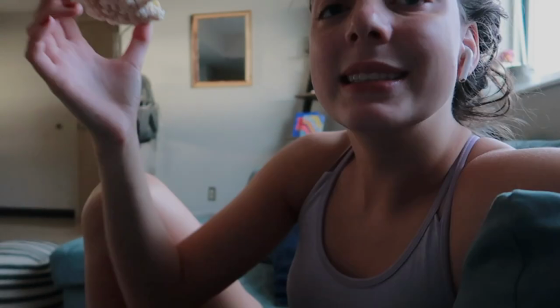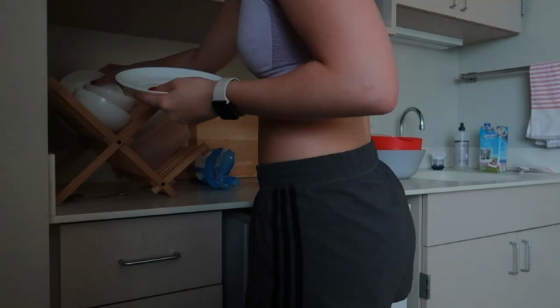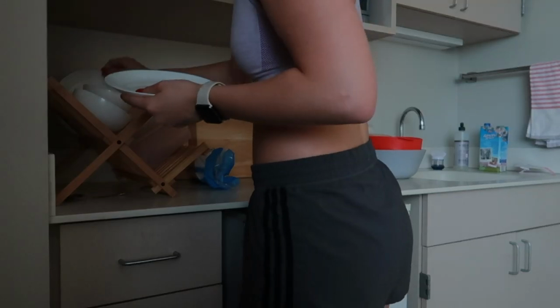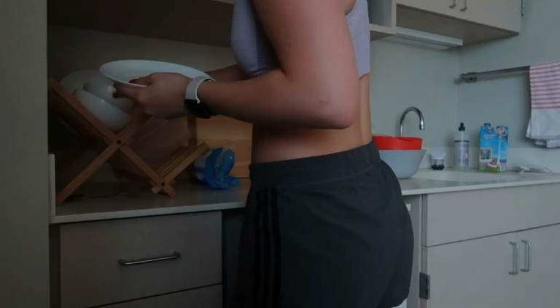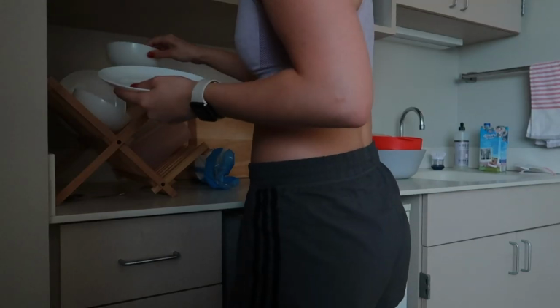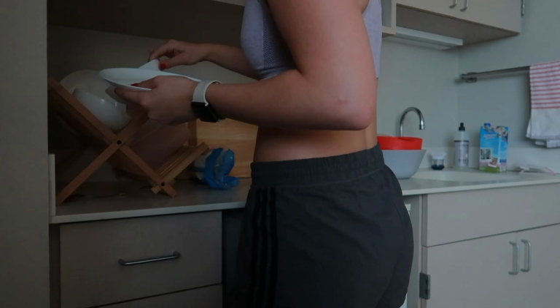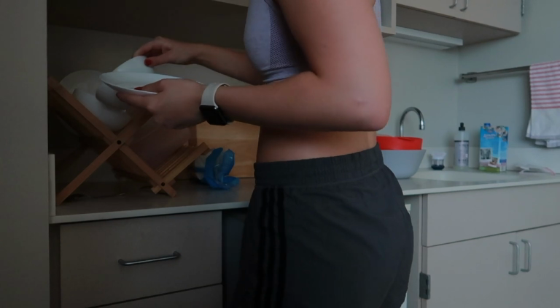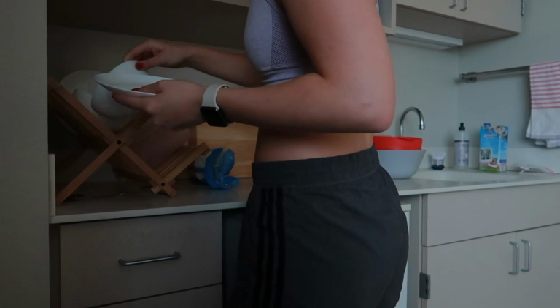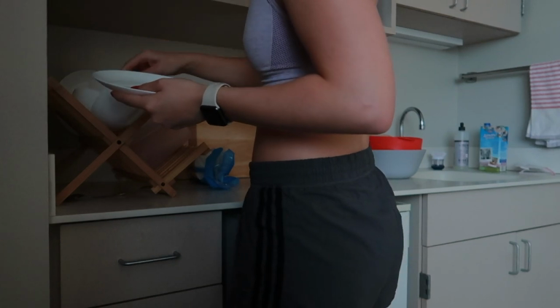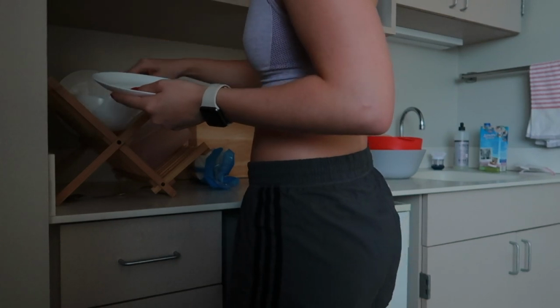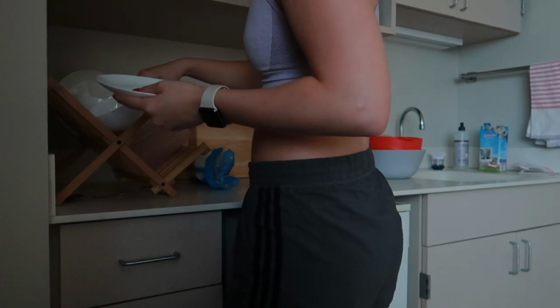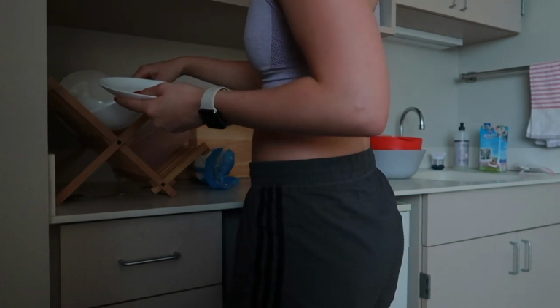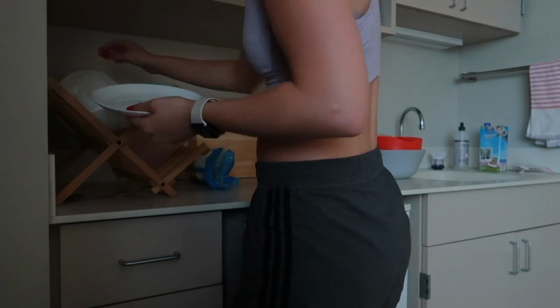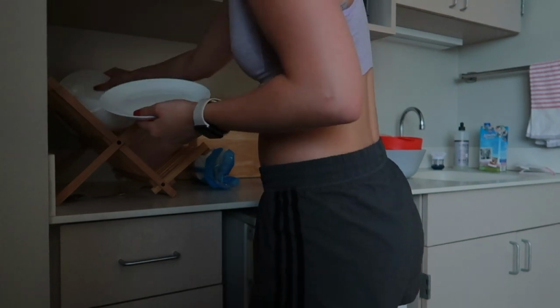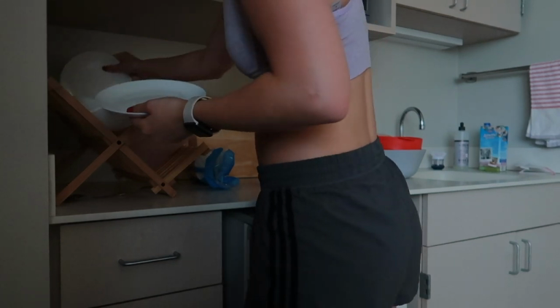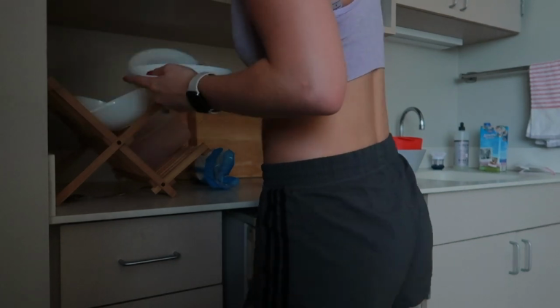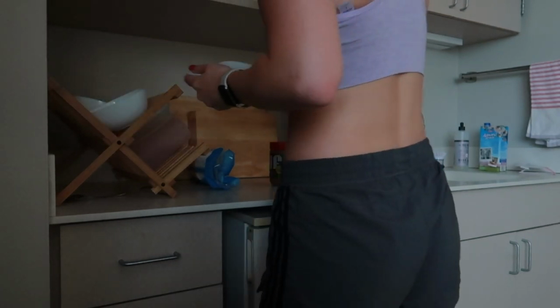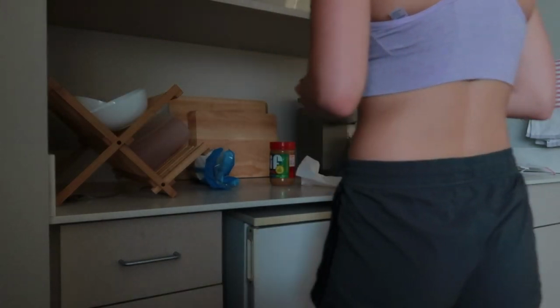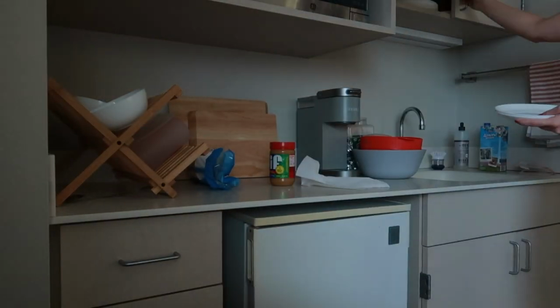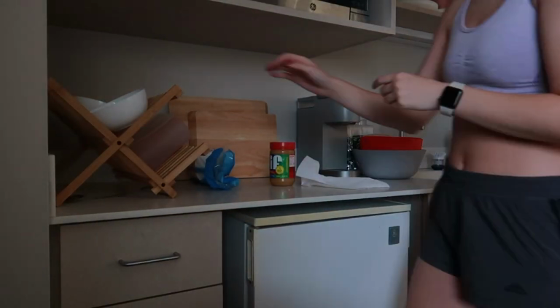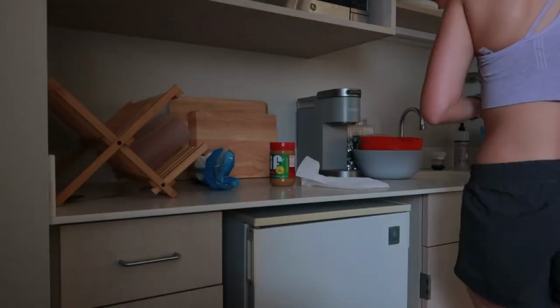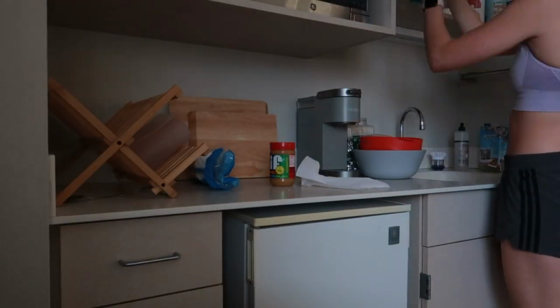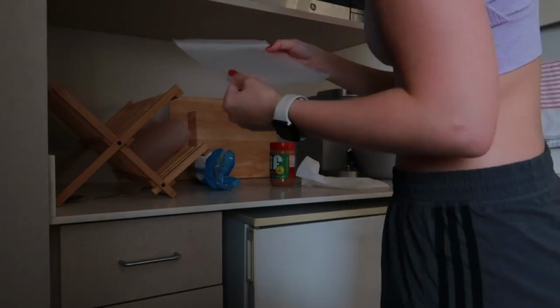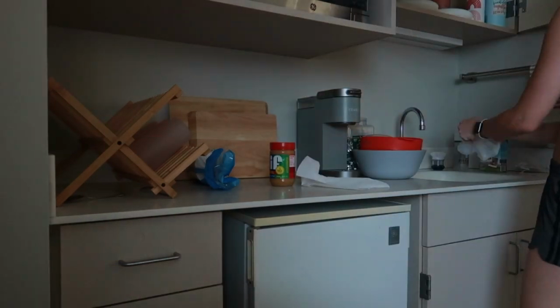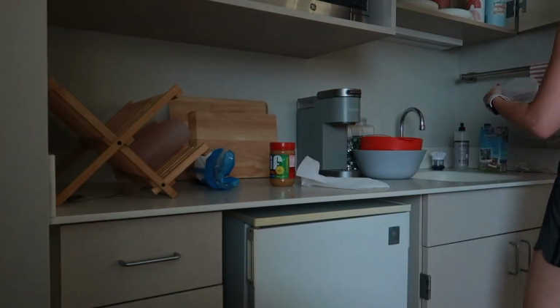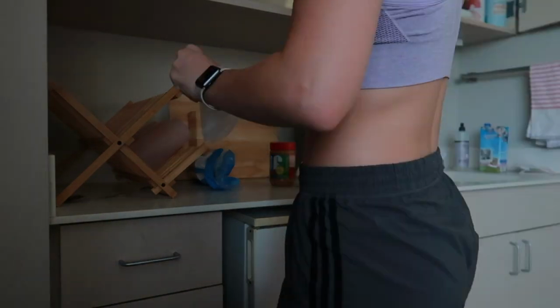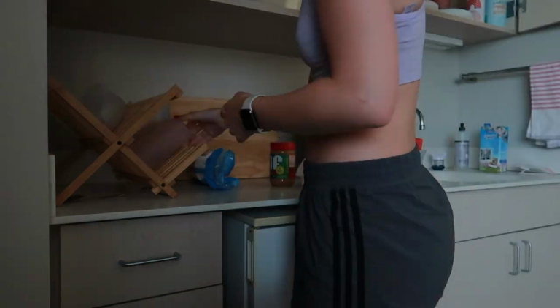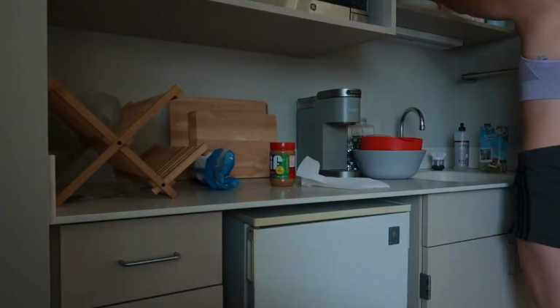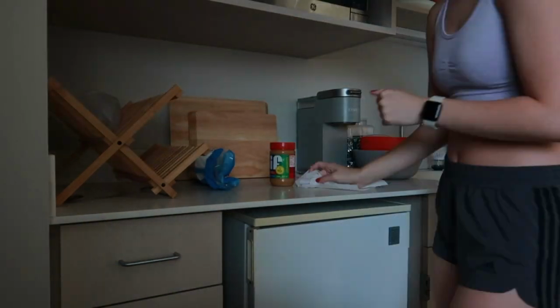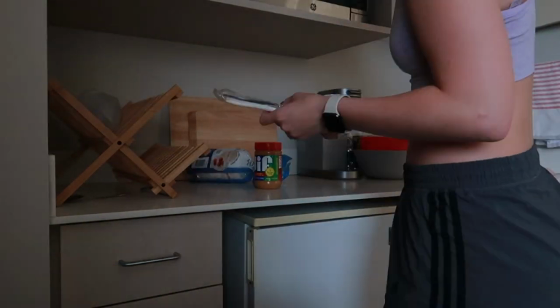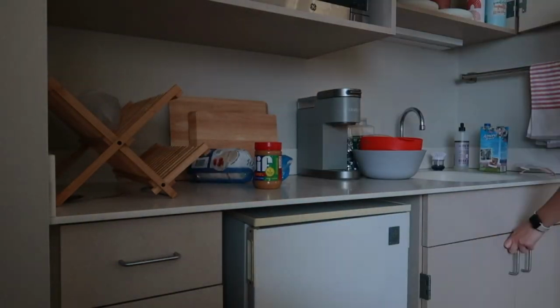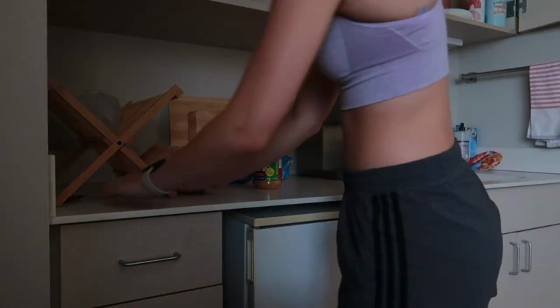This morning I actually decided to put away the dishes because our dish rack was kind of getting a little bit crowded, and then I actually washed all the dishes but I didn't film that.